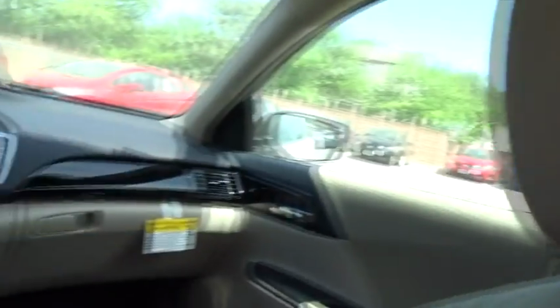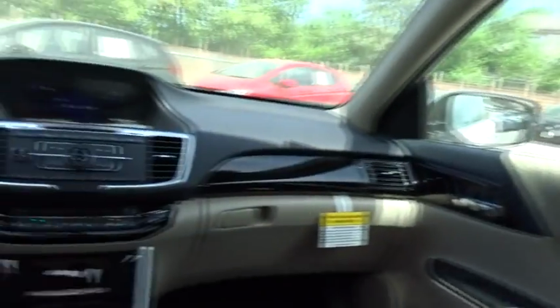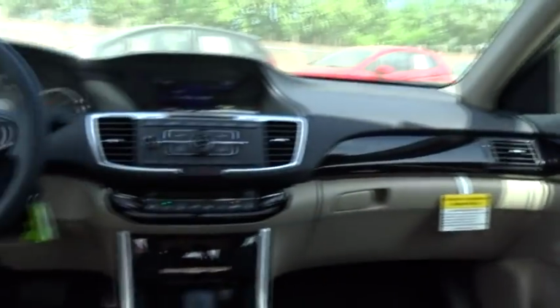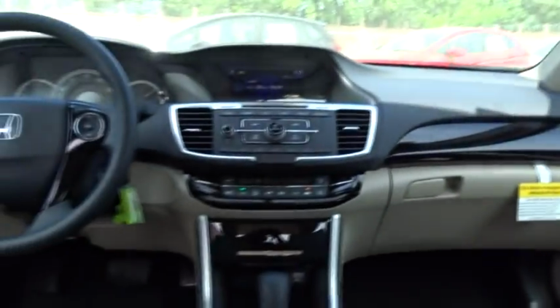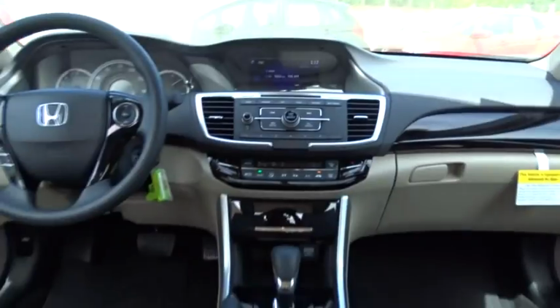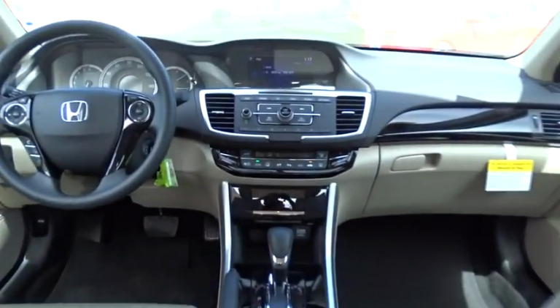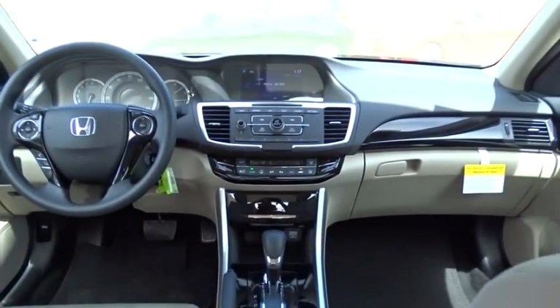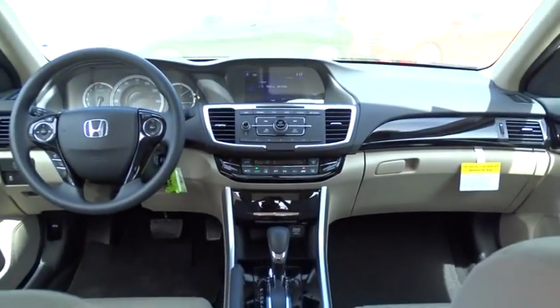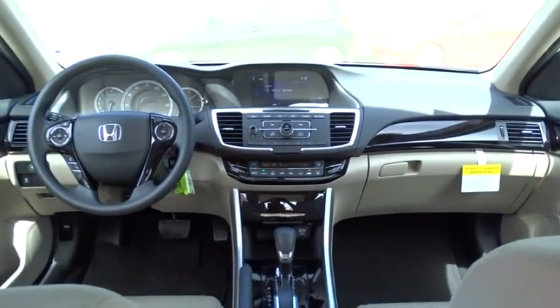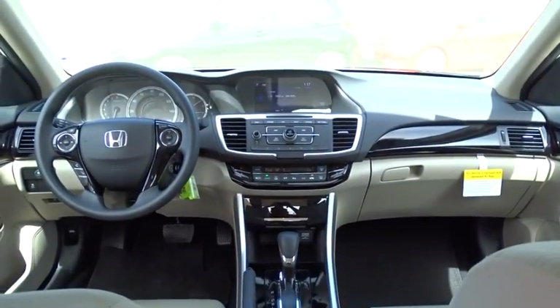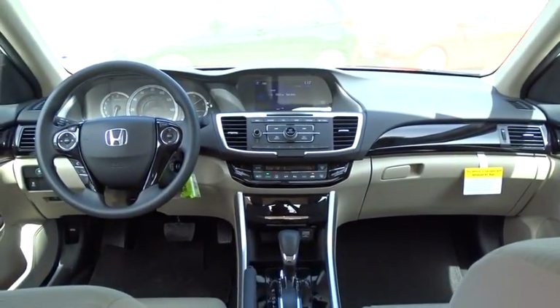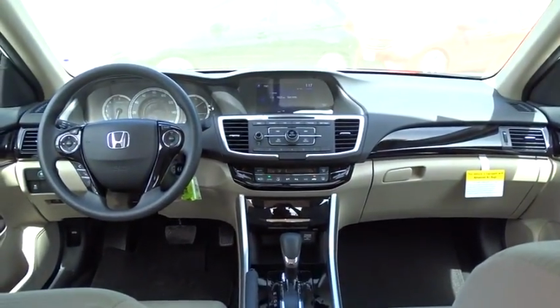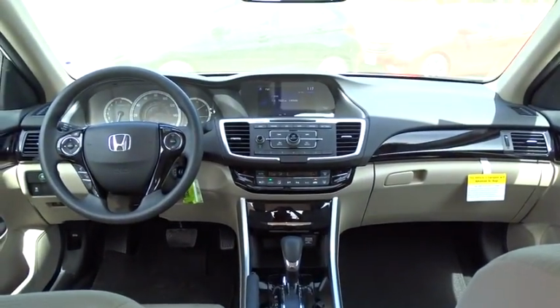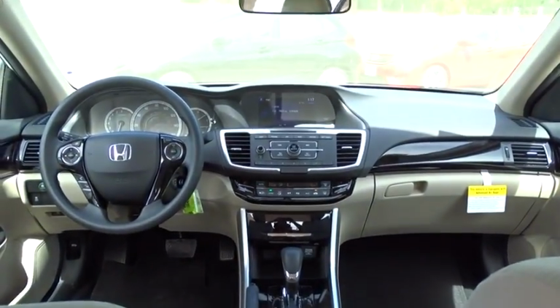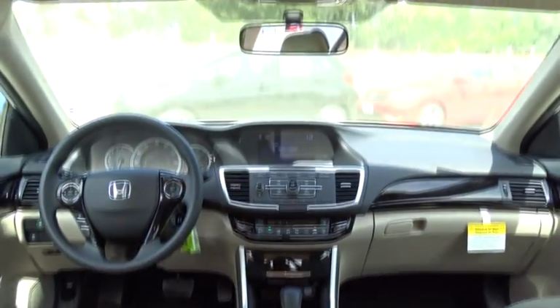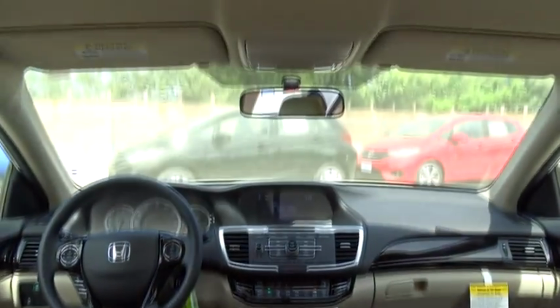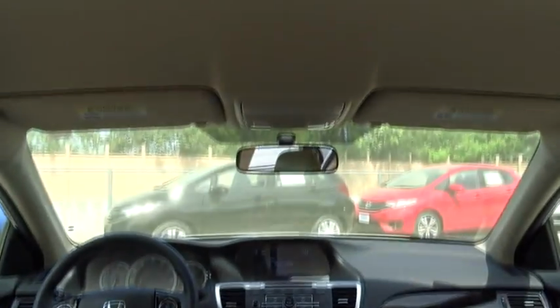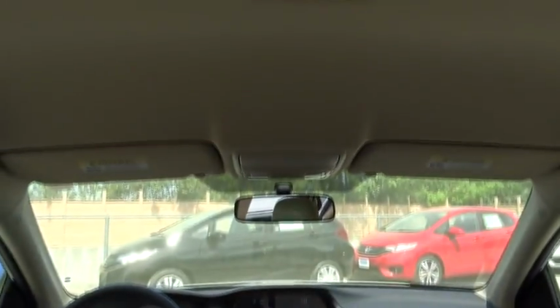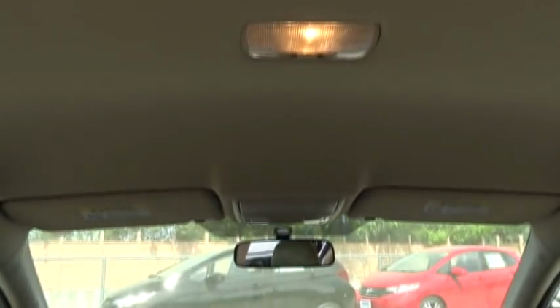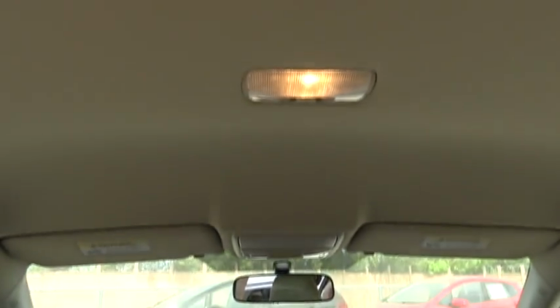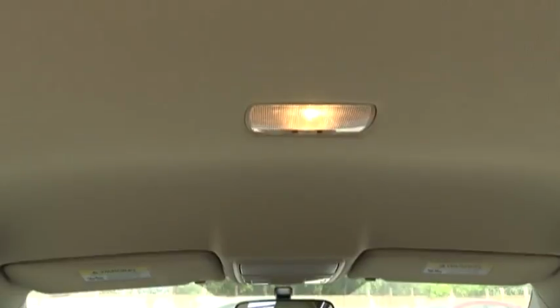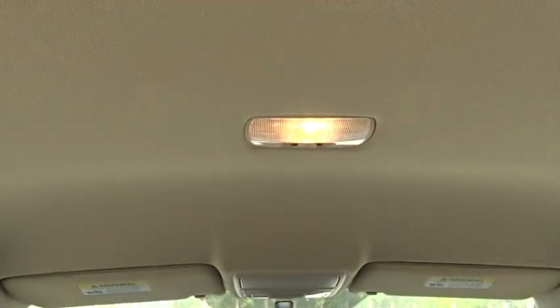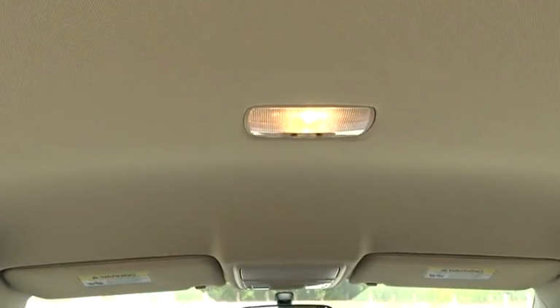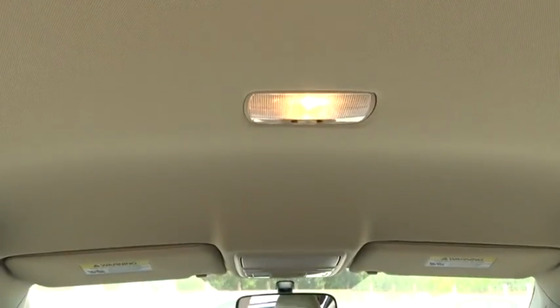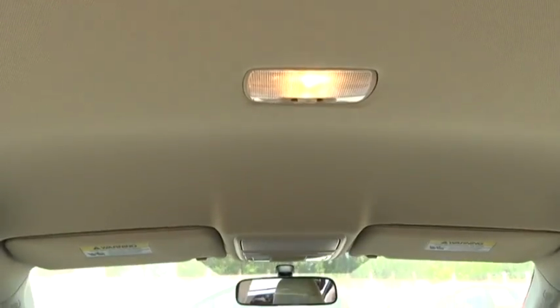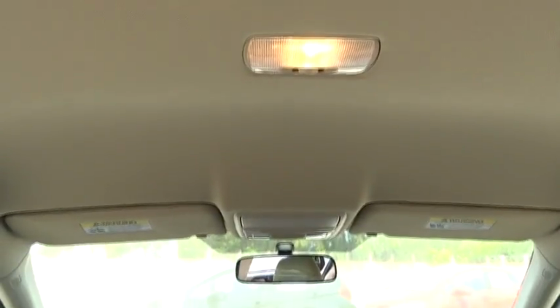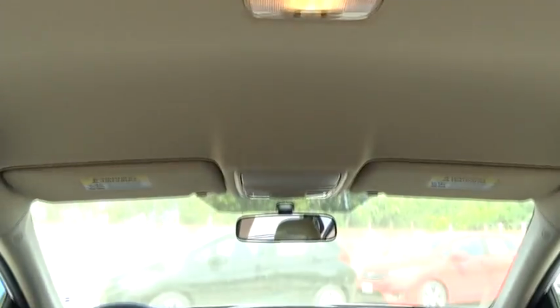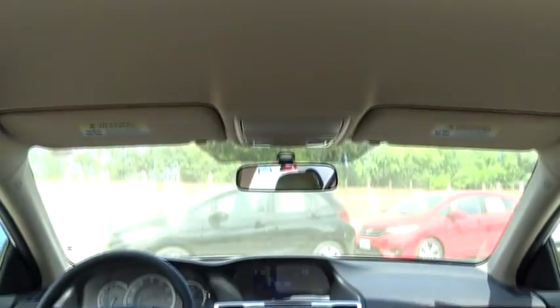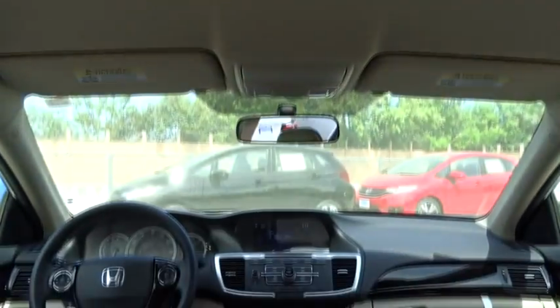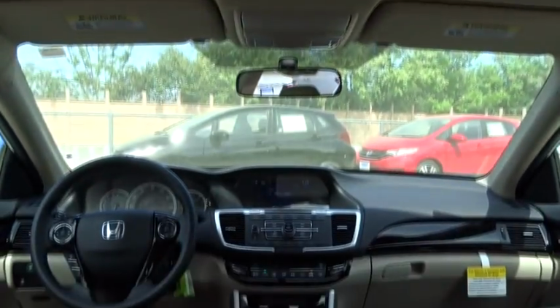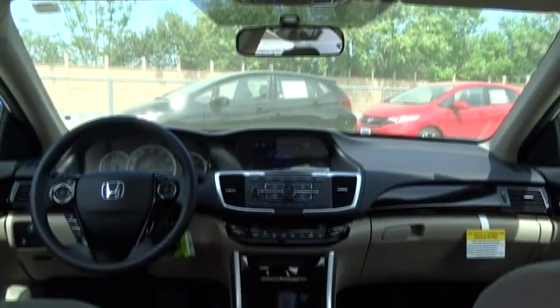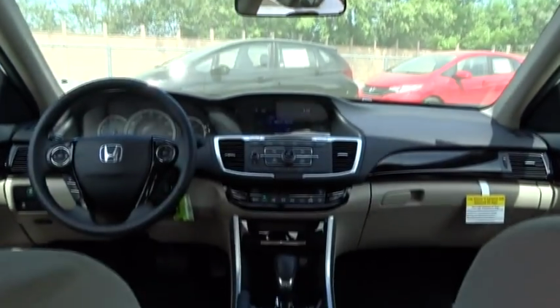Floor mats, four-wheel disc brakes, aluminum wheels, front wheel drive, AM/FM stereo radio, climate control, rear defrost, CD player, MP3 player.